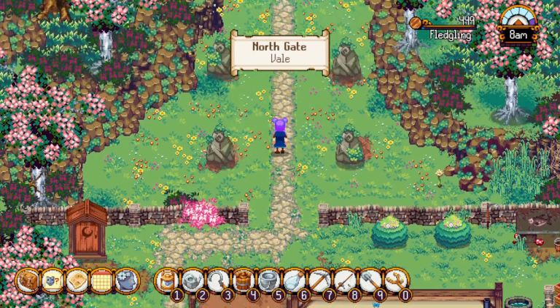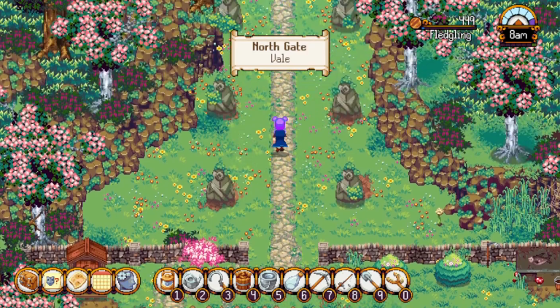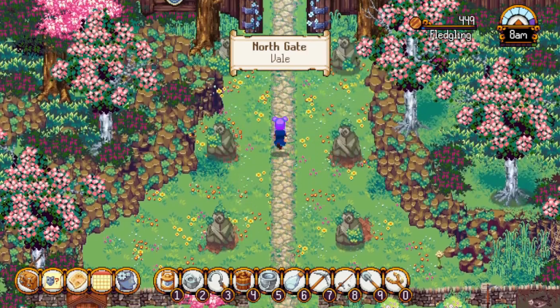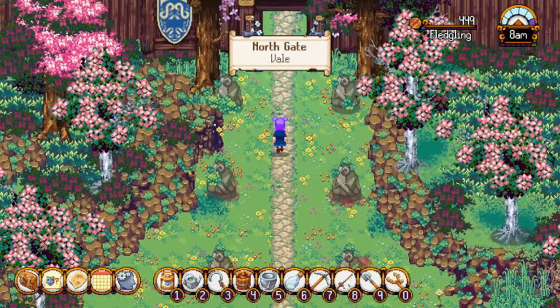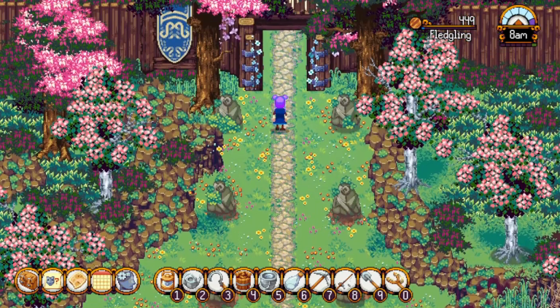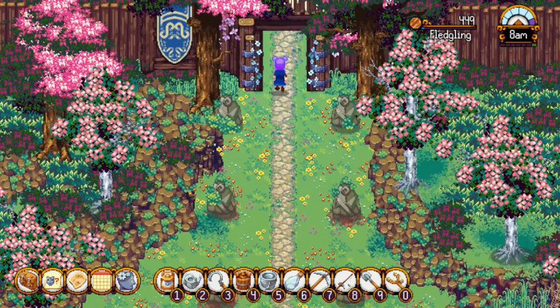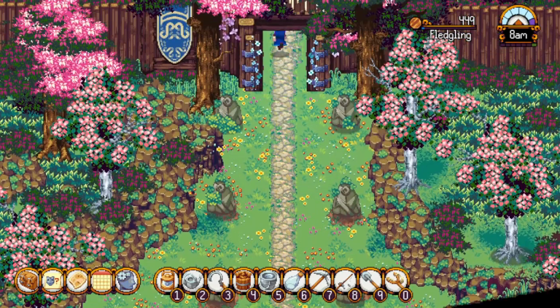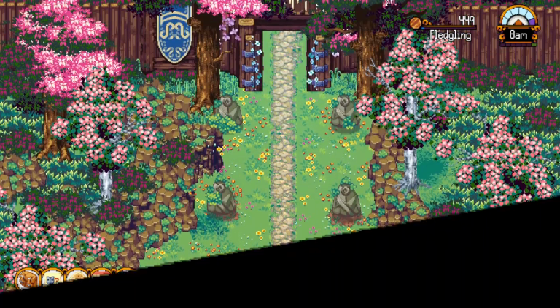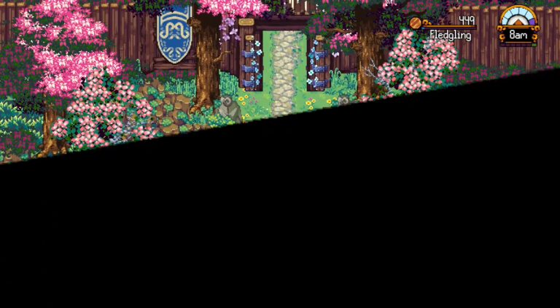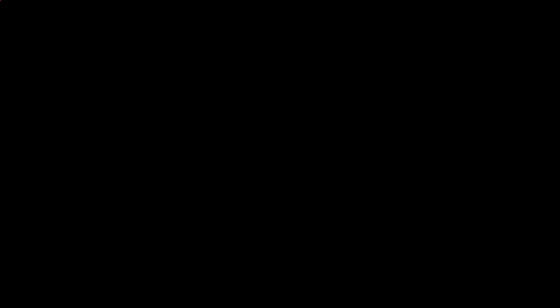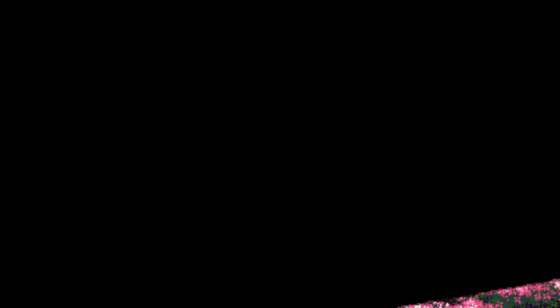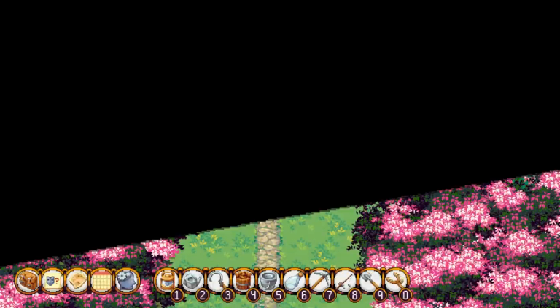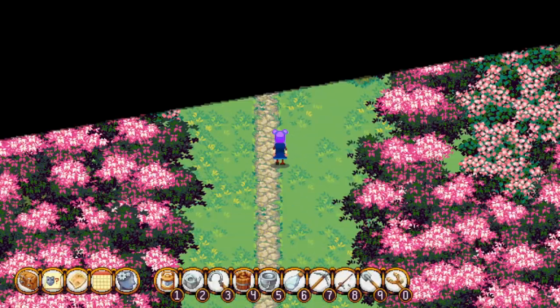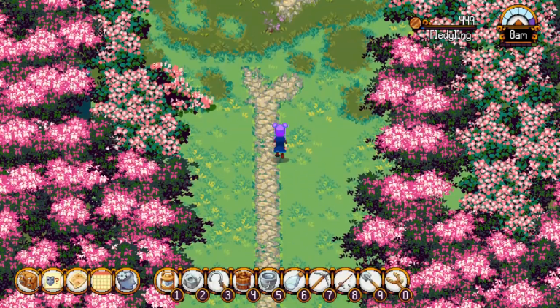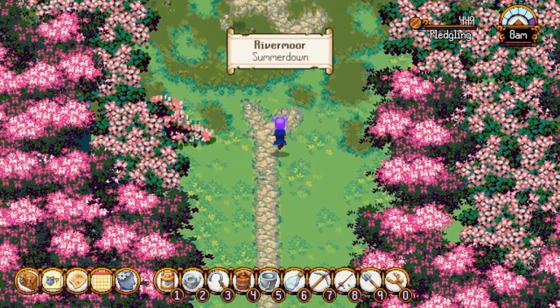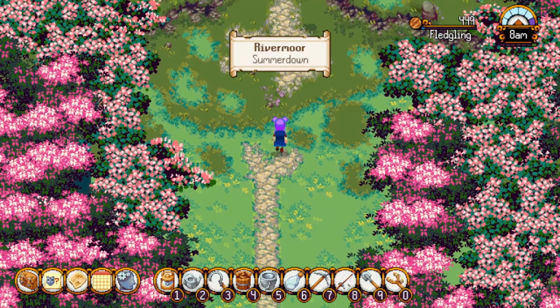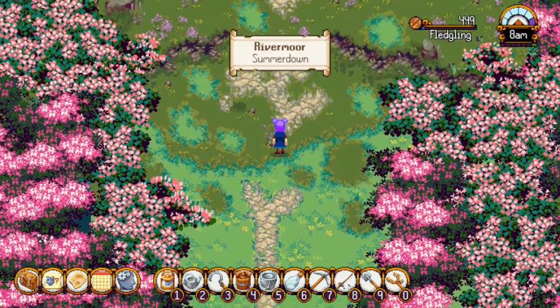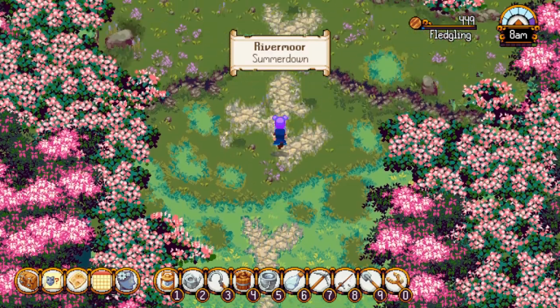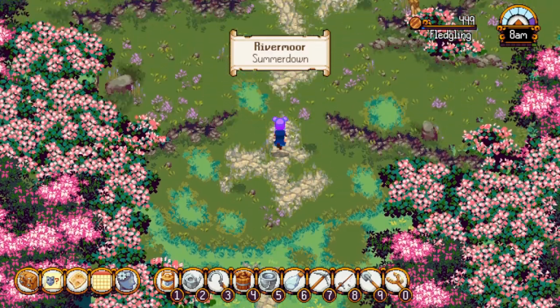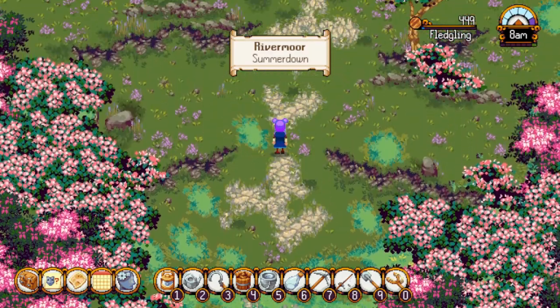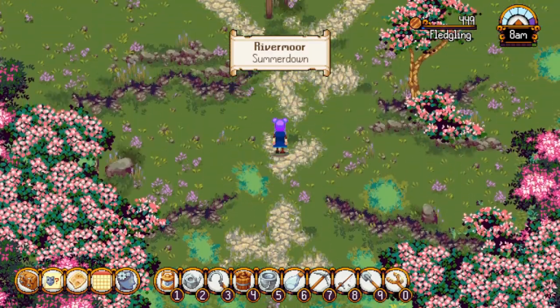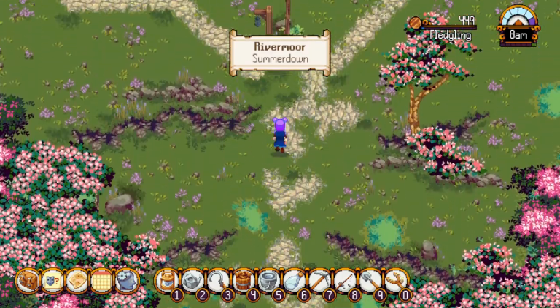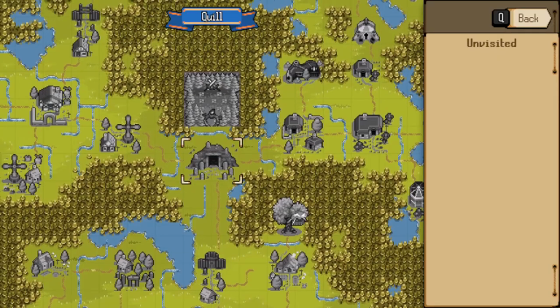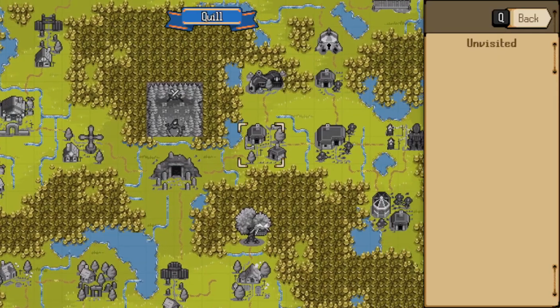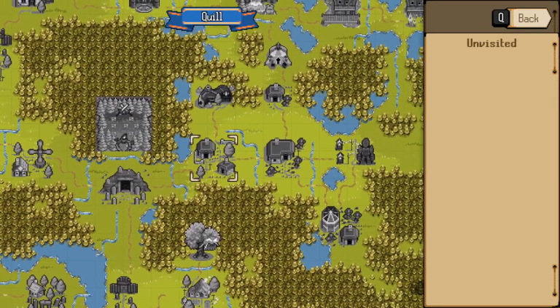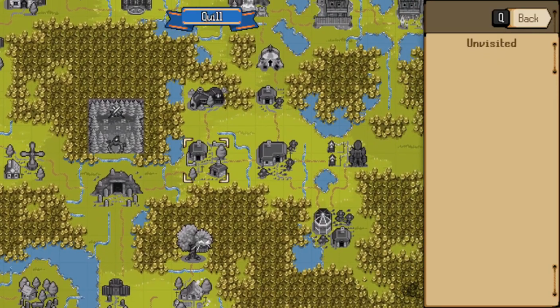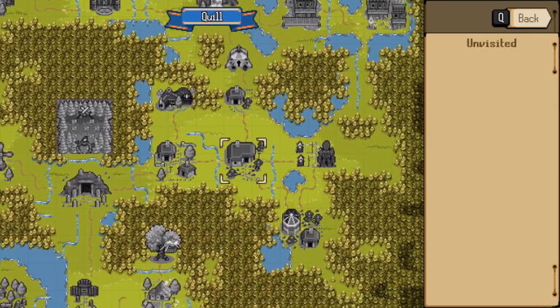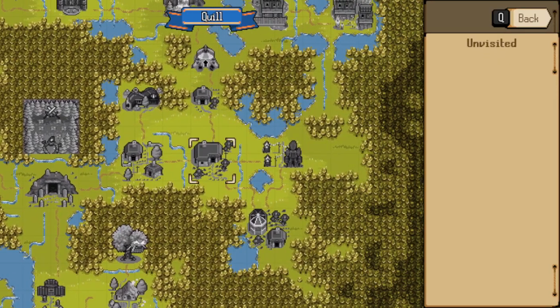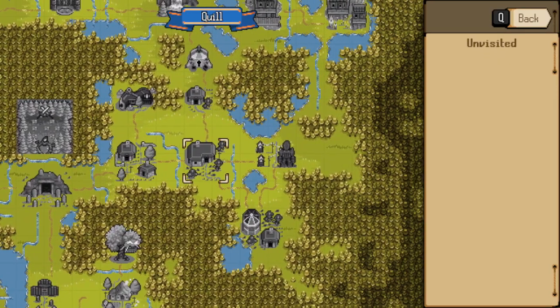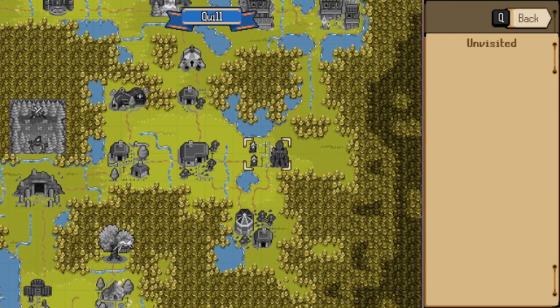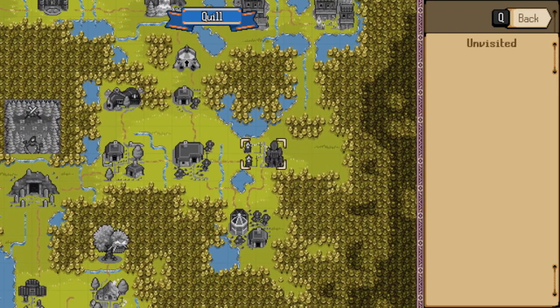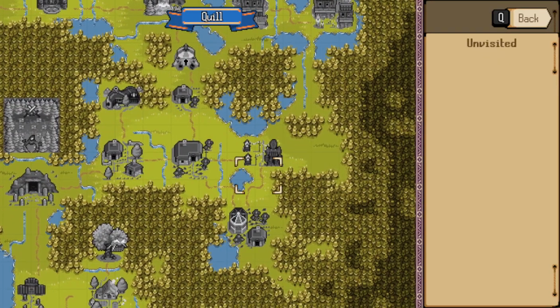Summerdown is the first haven you'll encounter after you pass through the North Keating Vale after you finish the prologue of Kinseed. Here are the mapstone and goddess statue locations of each area.